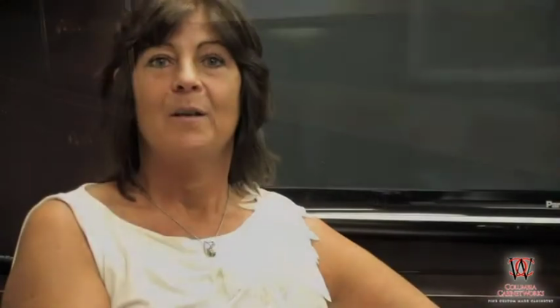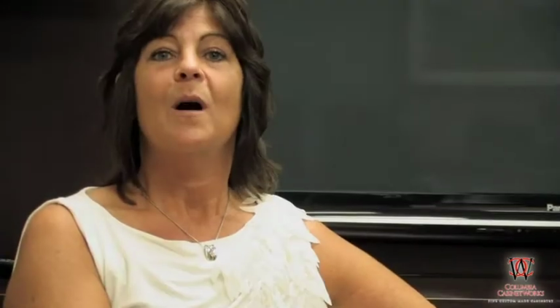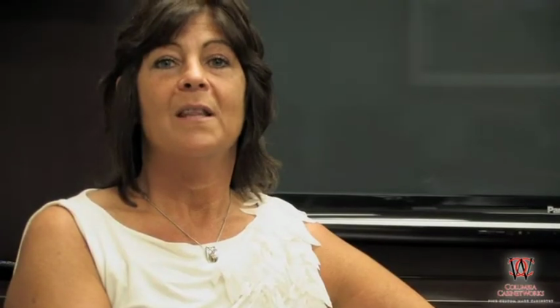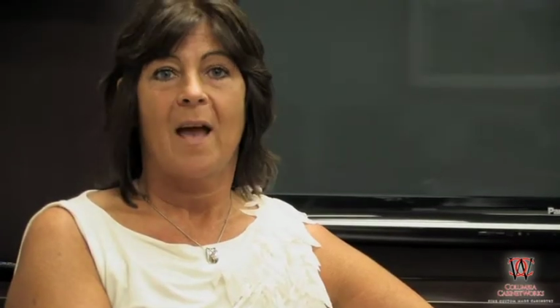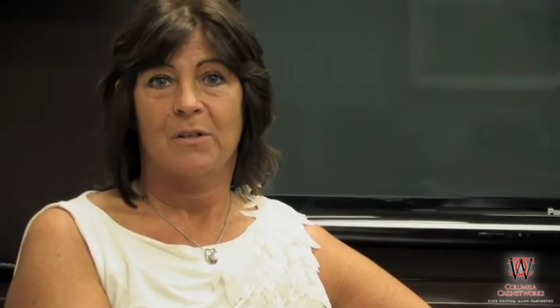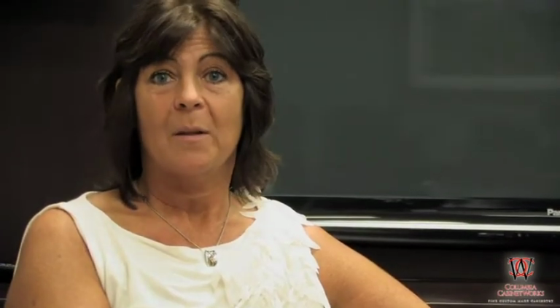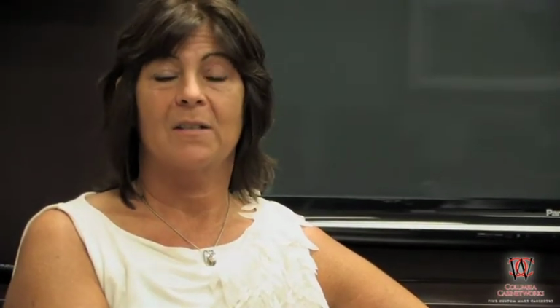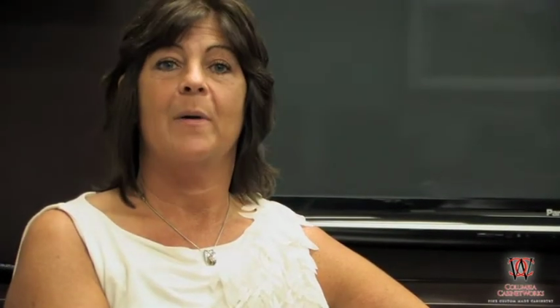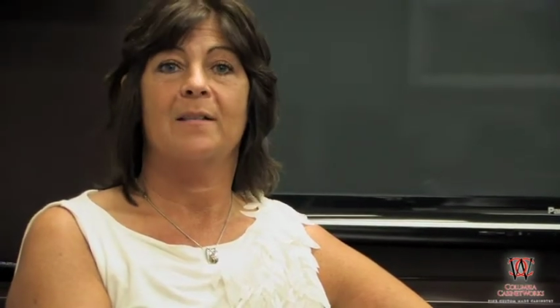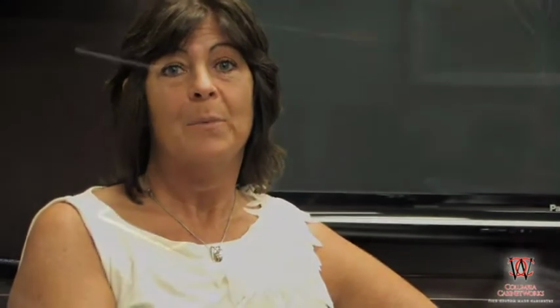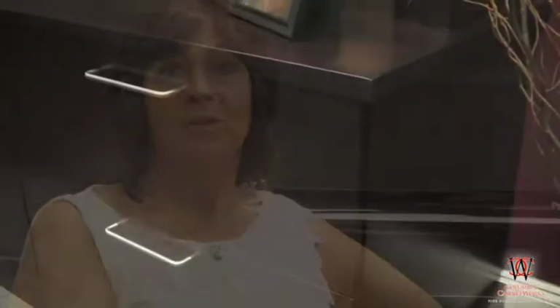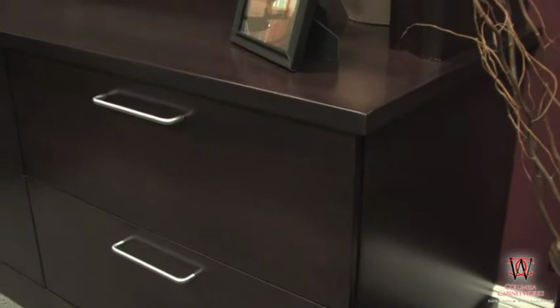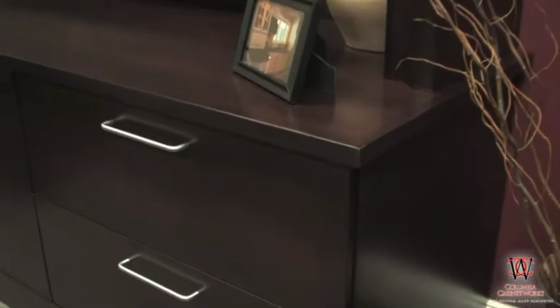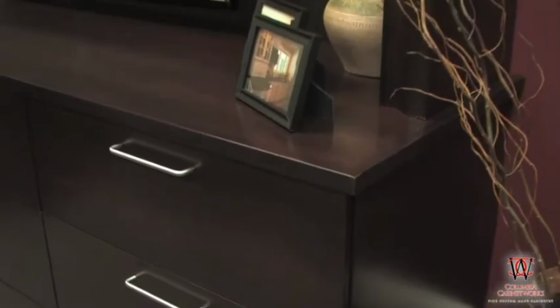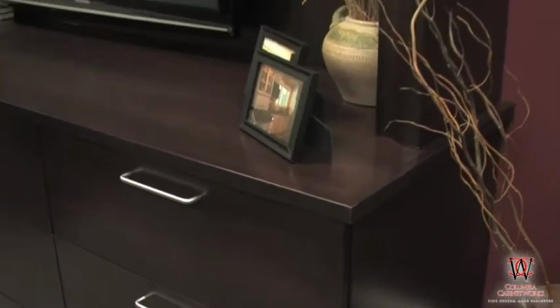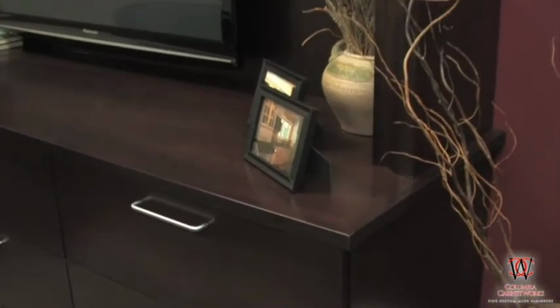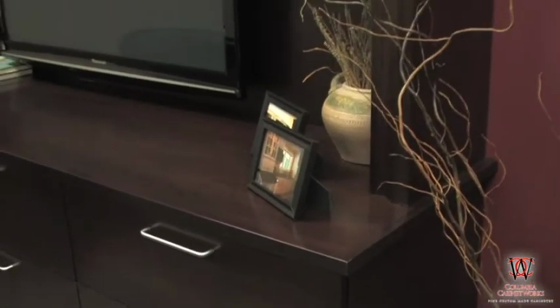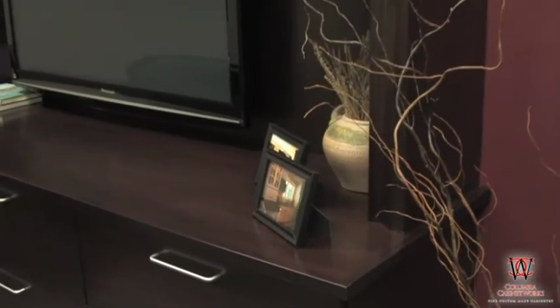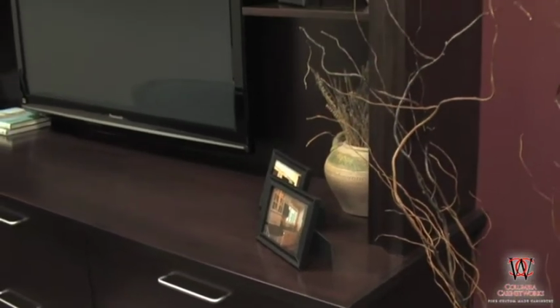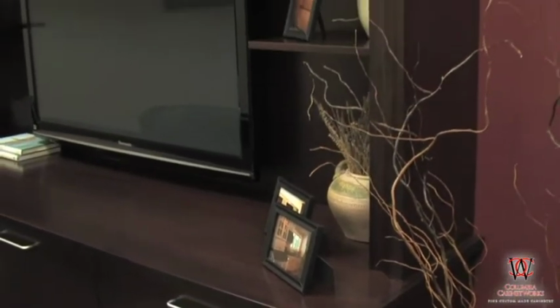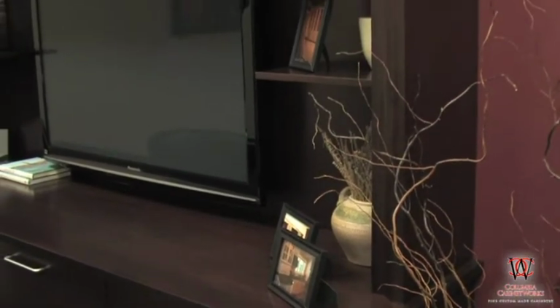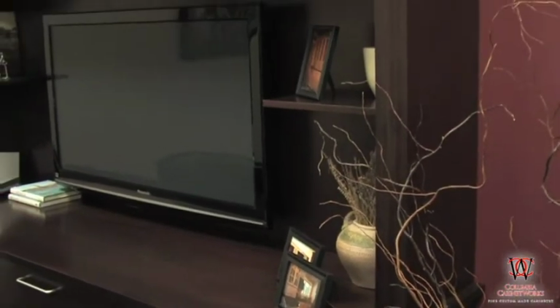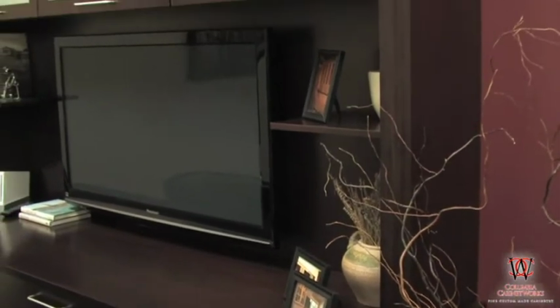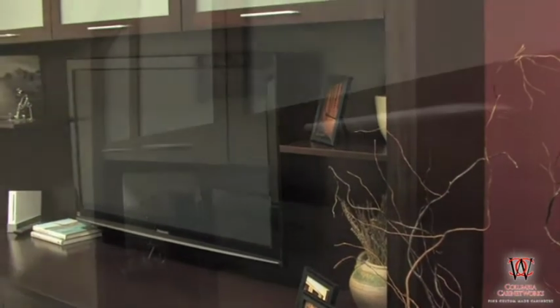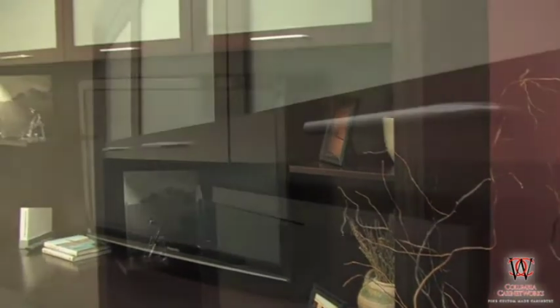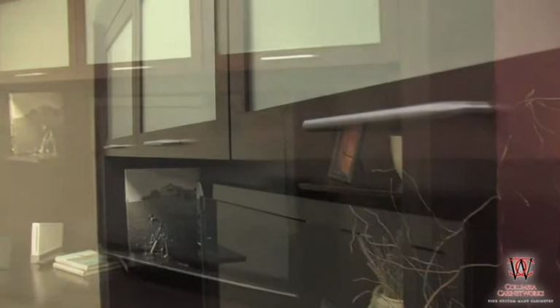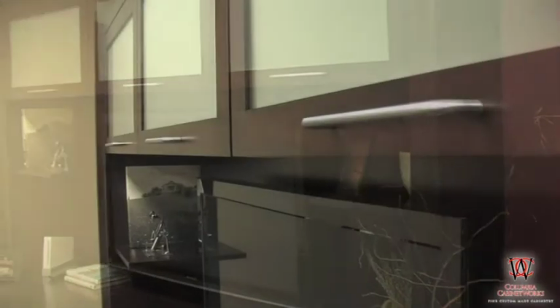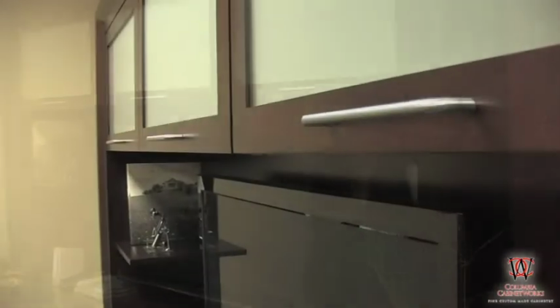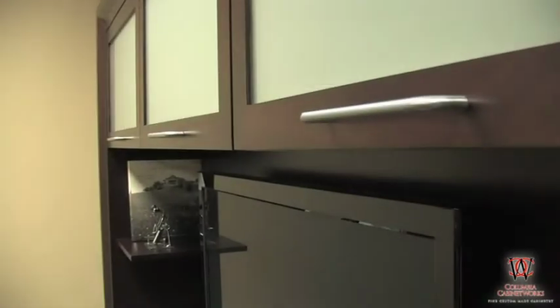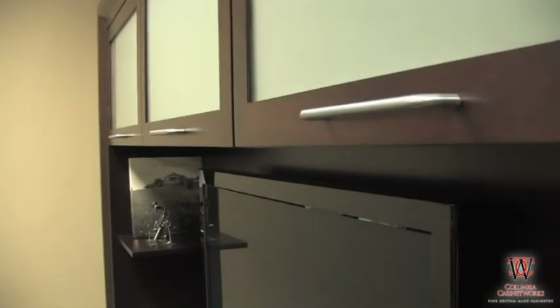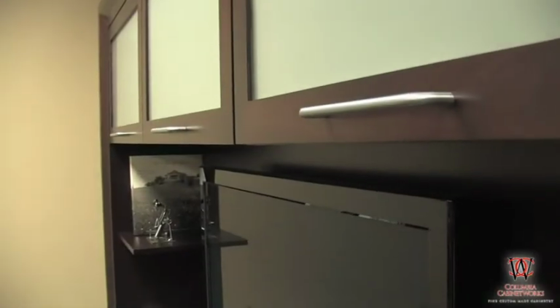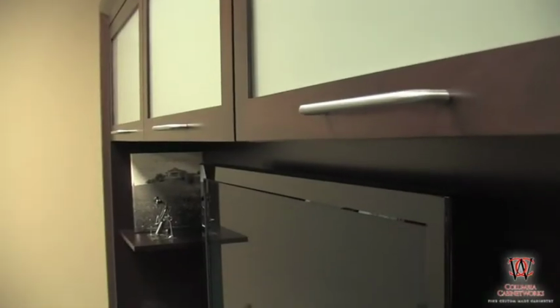People often think cabinetry is all about kitchens and baths. But as you can see here, that is not the case. There is nothing nicer than at the end of the day relaxing and enjoying your beautiful entertainment center.